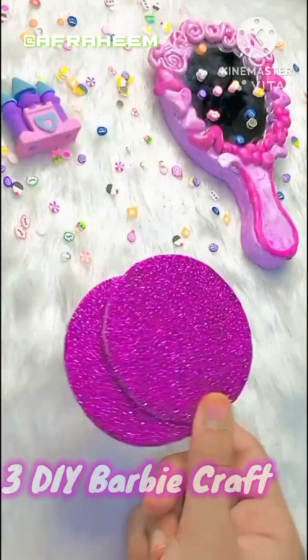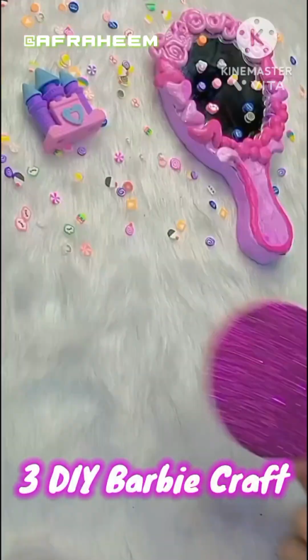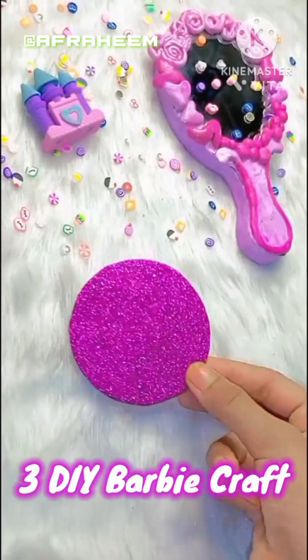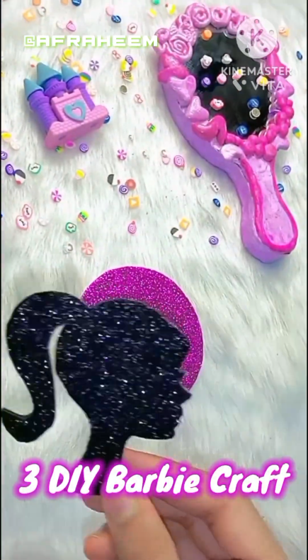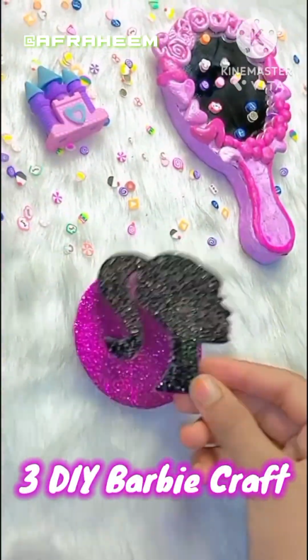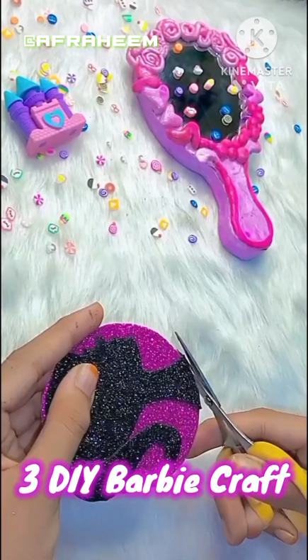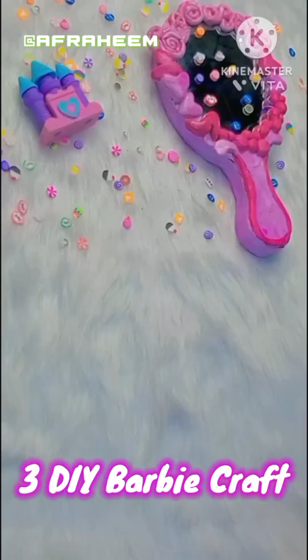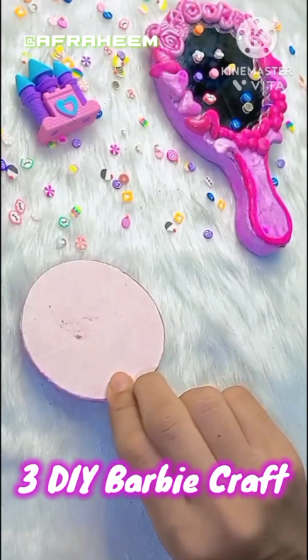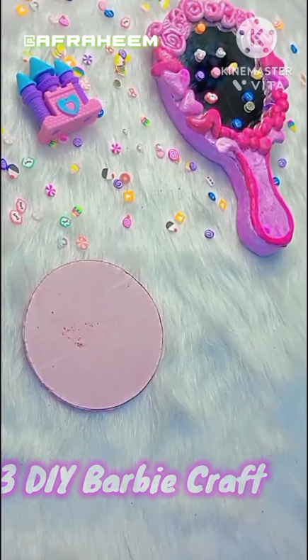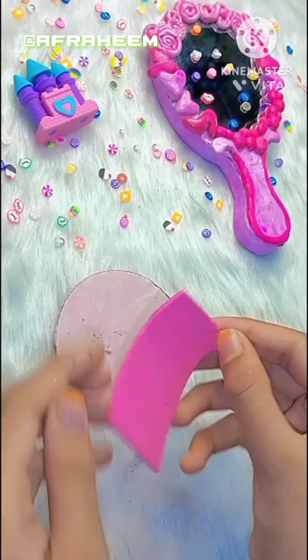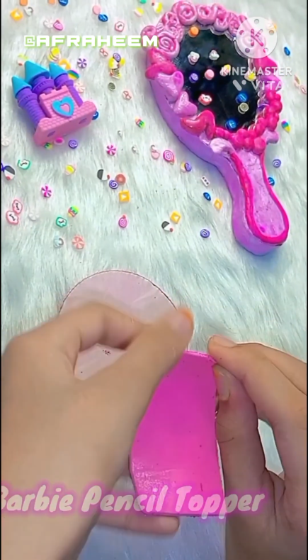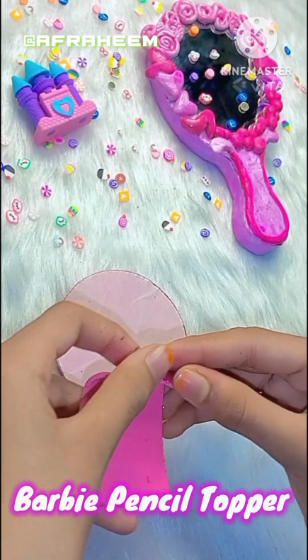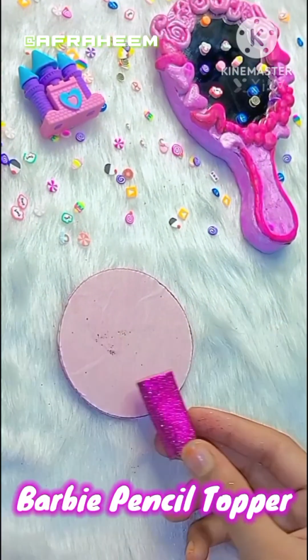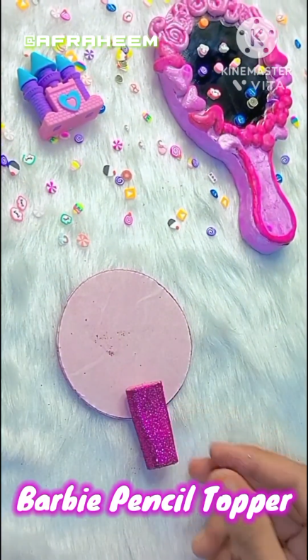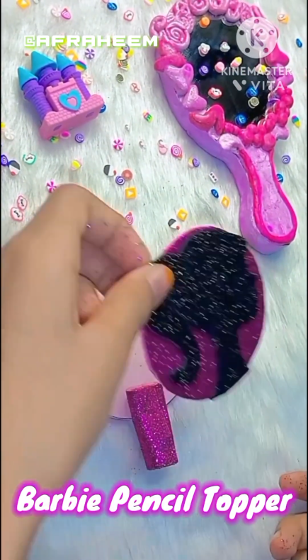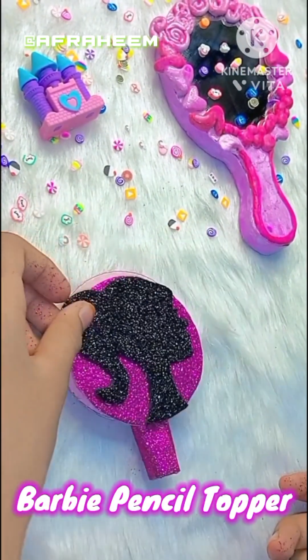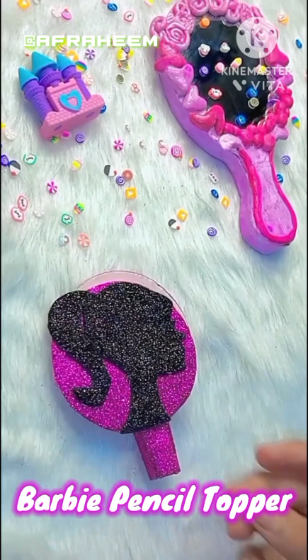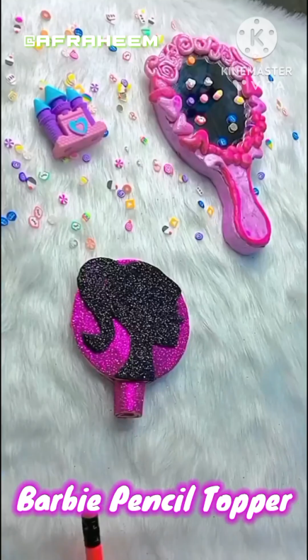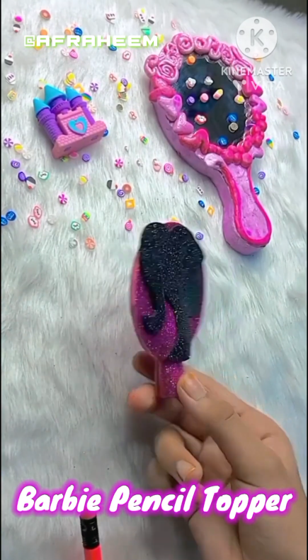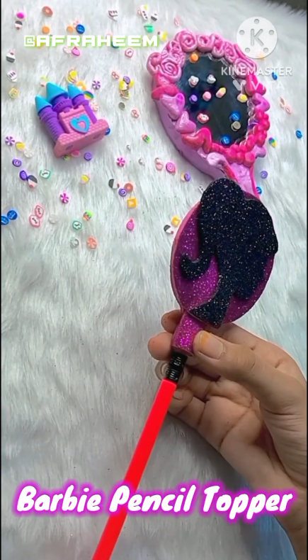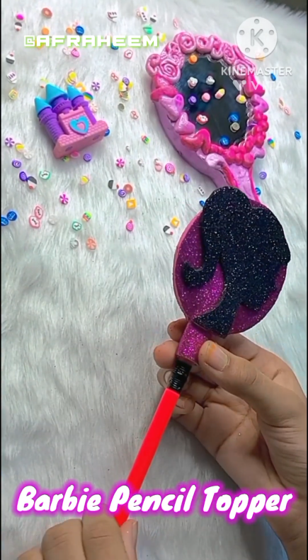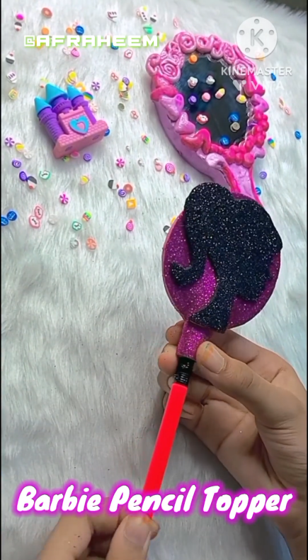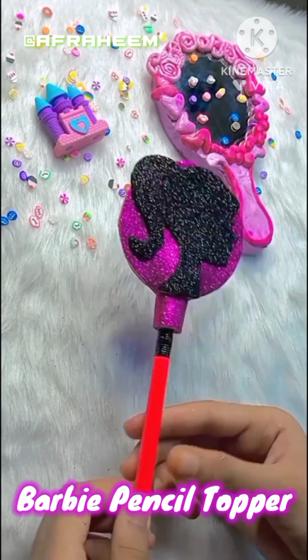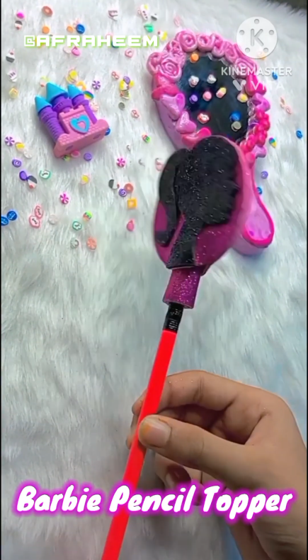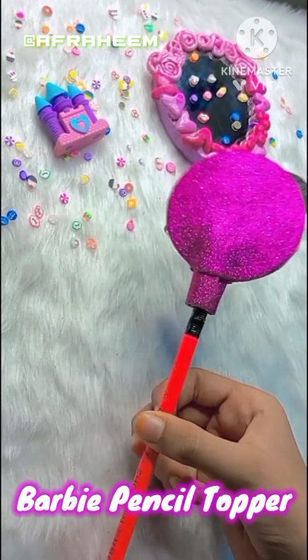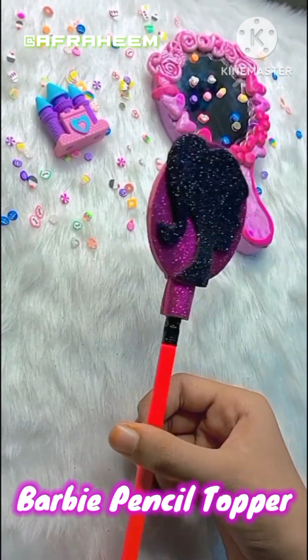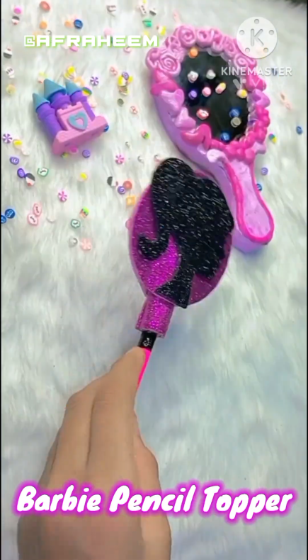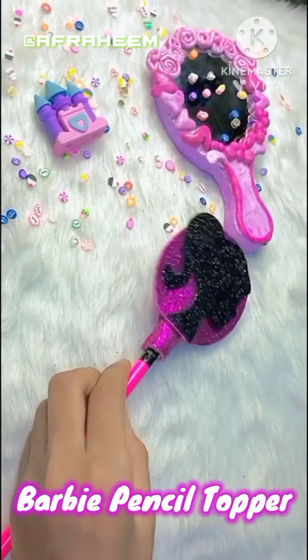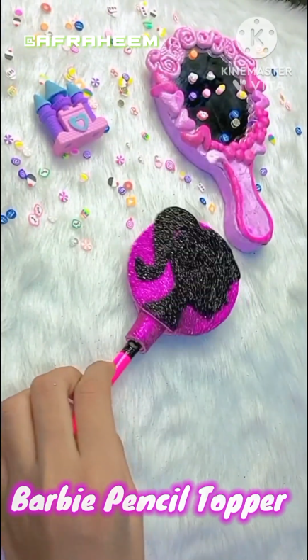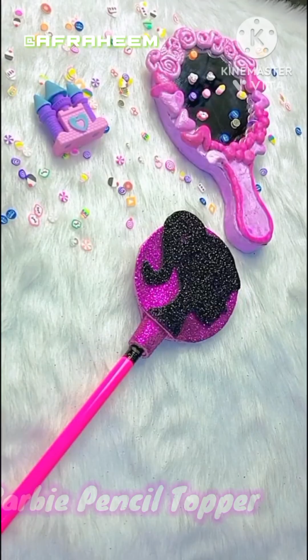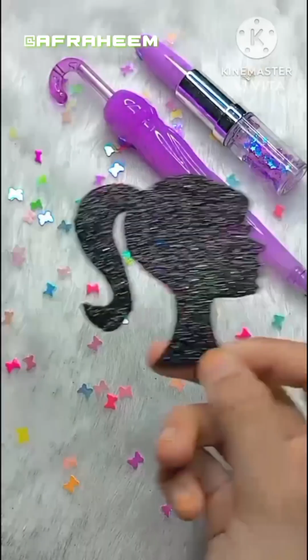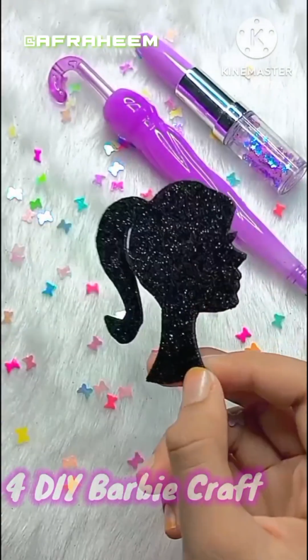Then I made my third DIY — a pencil bookmark Barbie card, which you can add to your Barbie stationery. I hope you'll enjoy this video and share it with Barbie lovers.